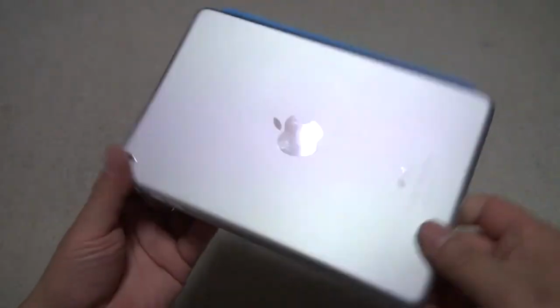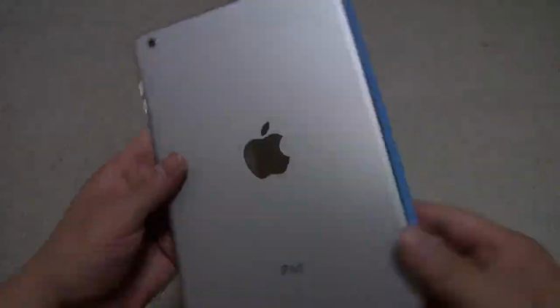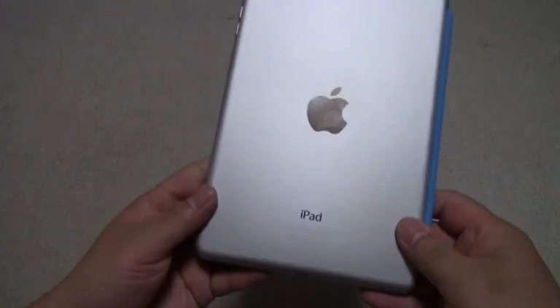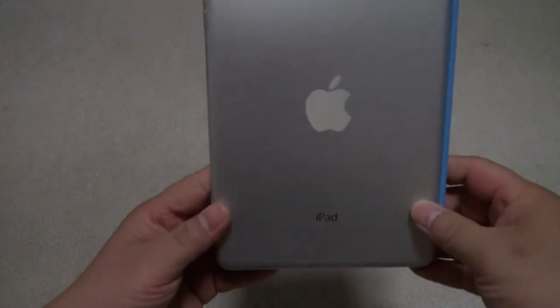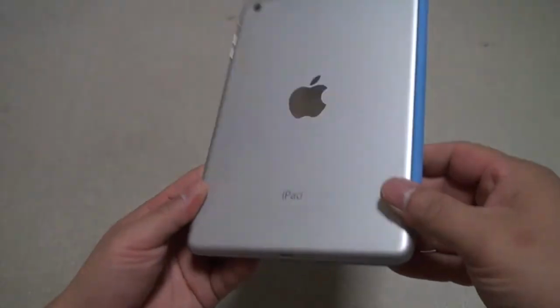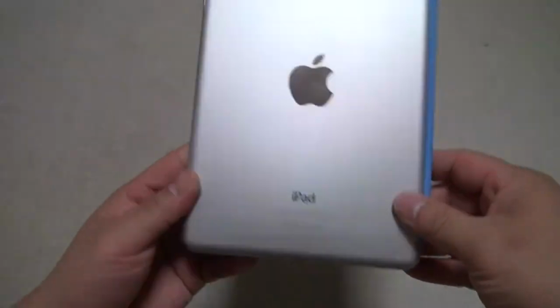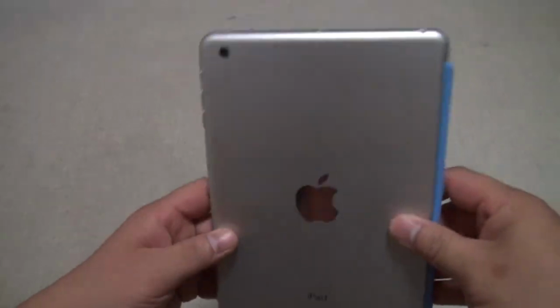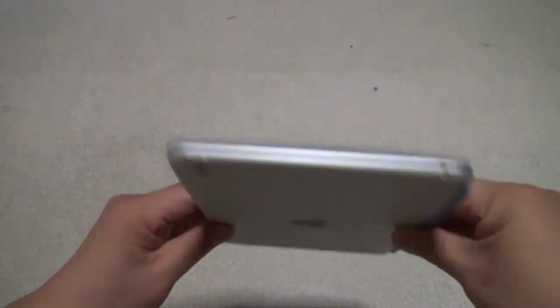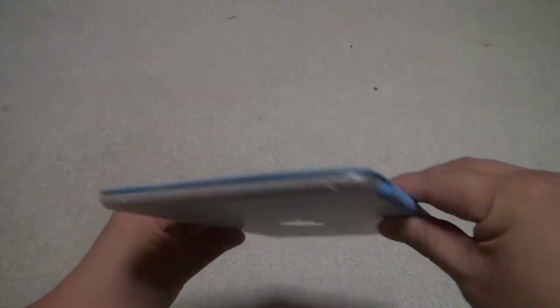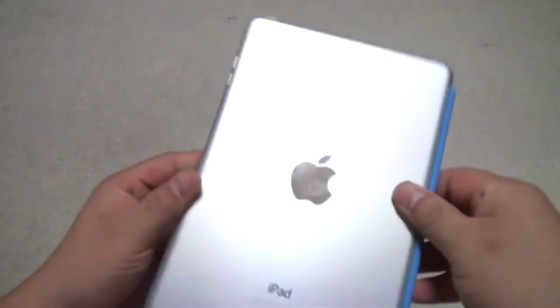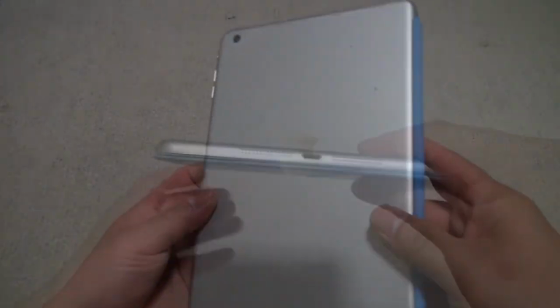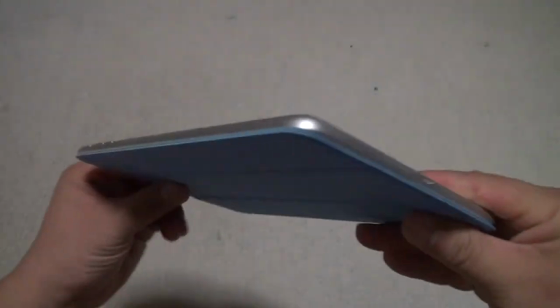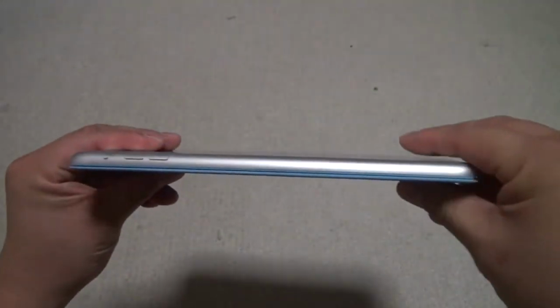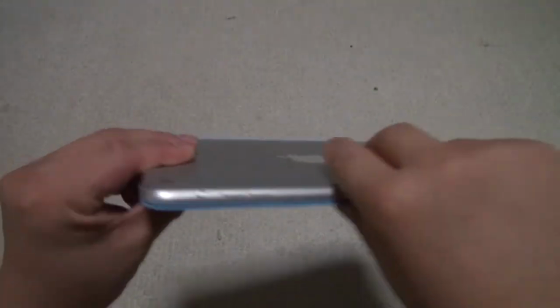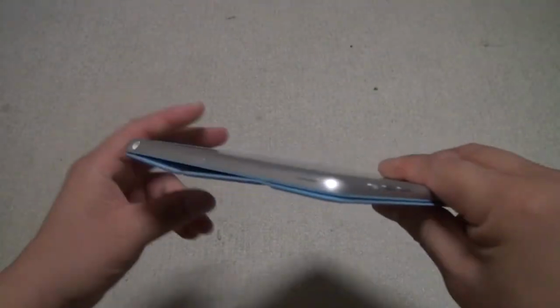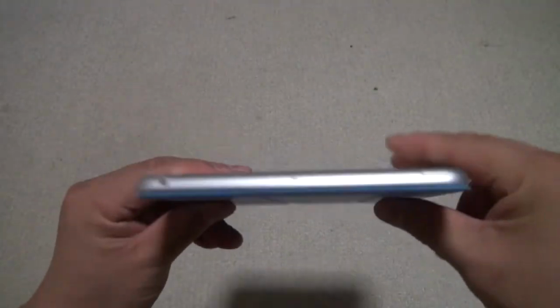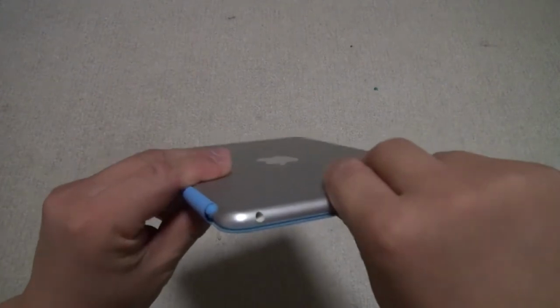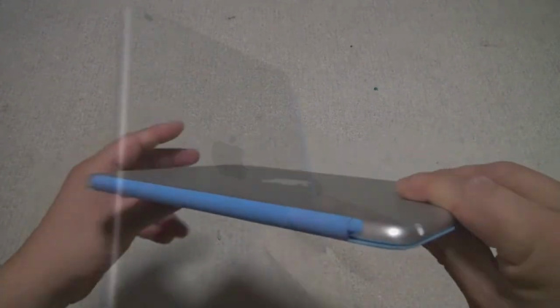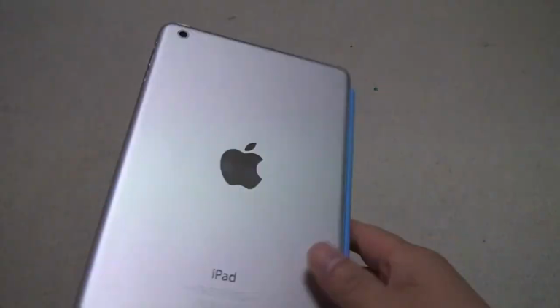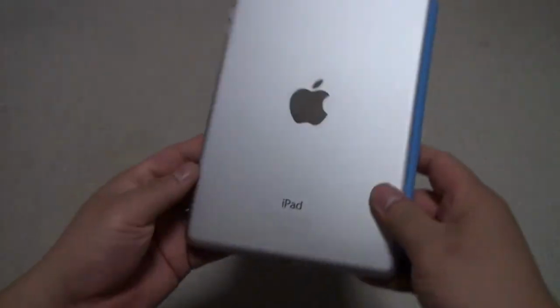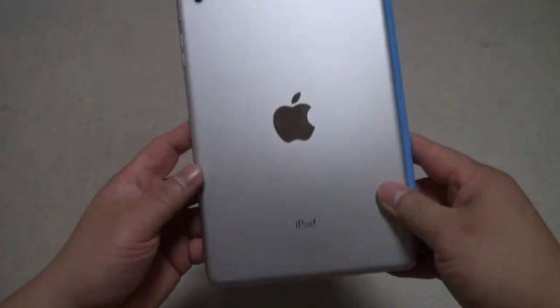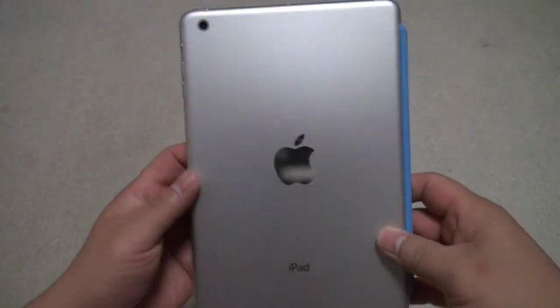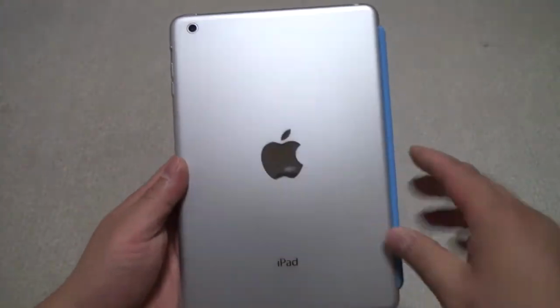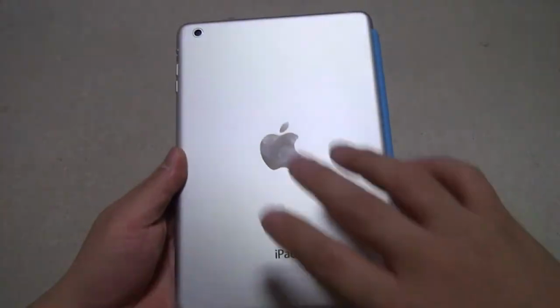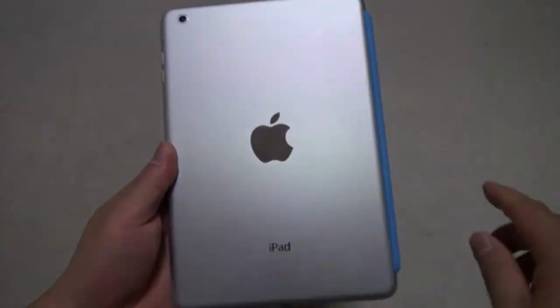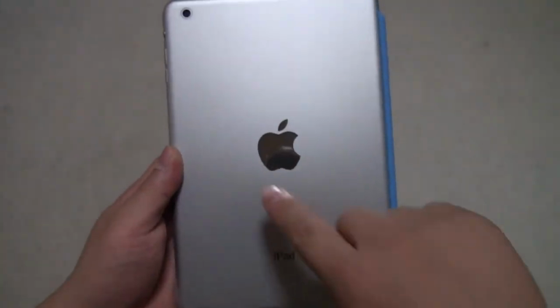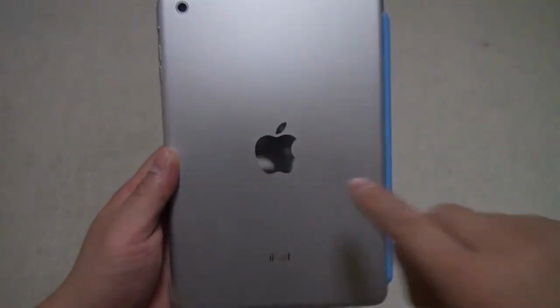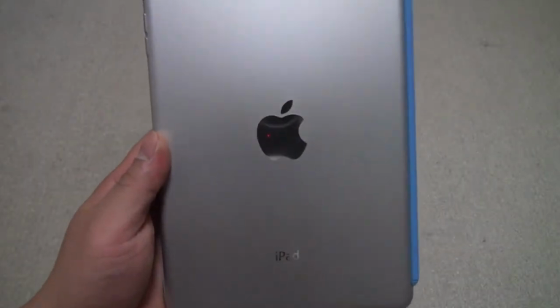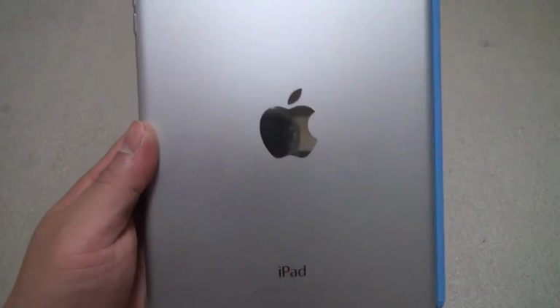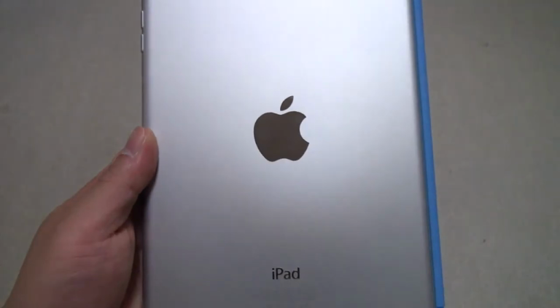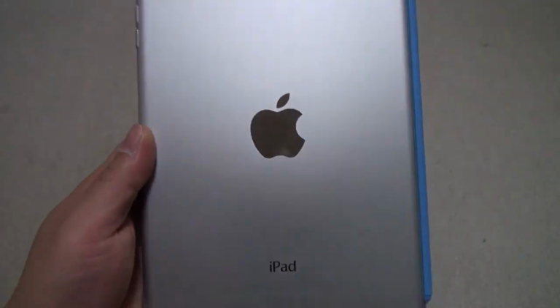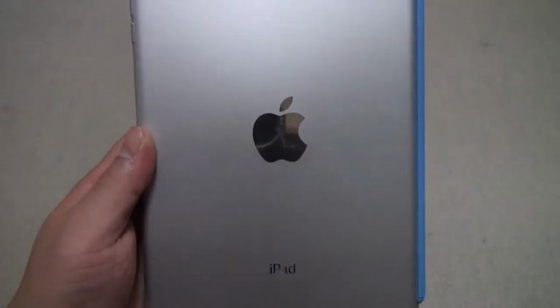As you can see, this is the white 64GB WiFi only version. I love the design — it's thin and light. The back is silver with the logo being like a mirror, very reflective.